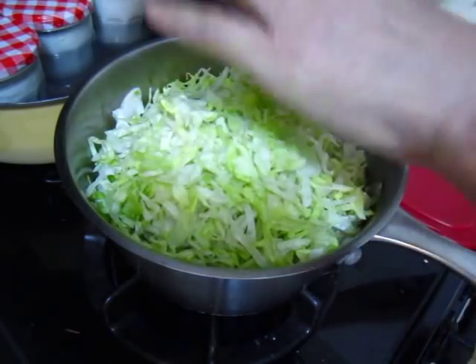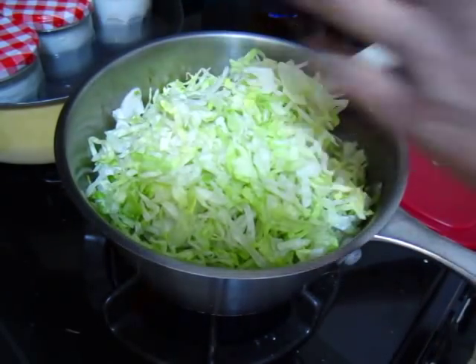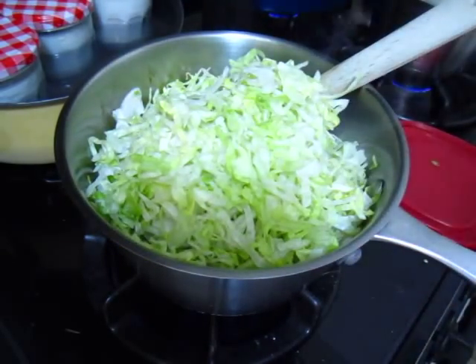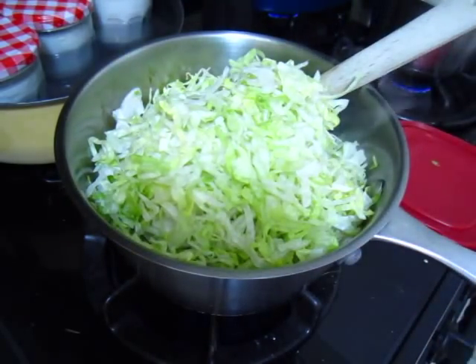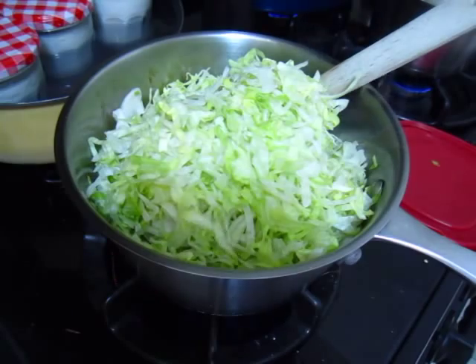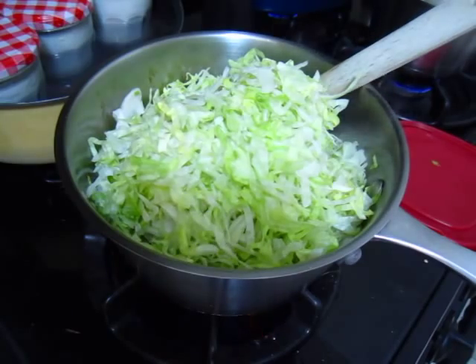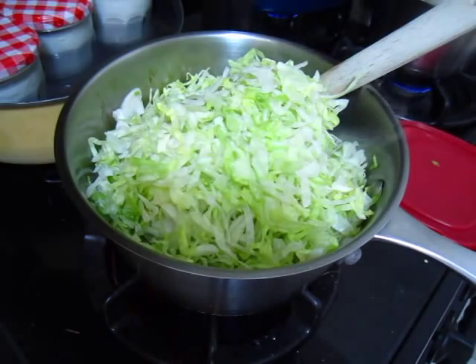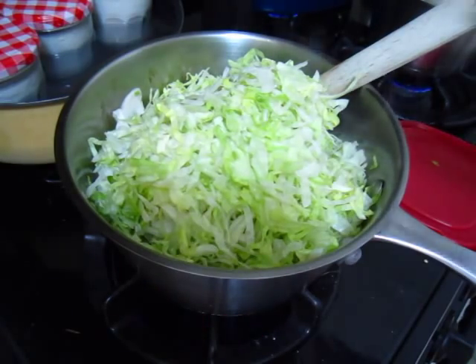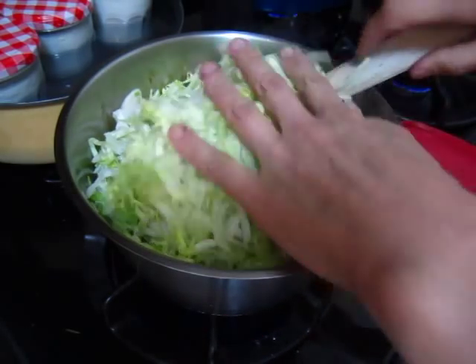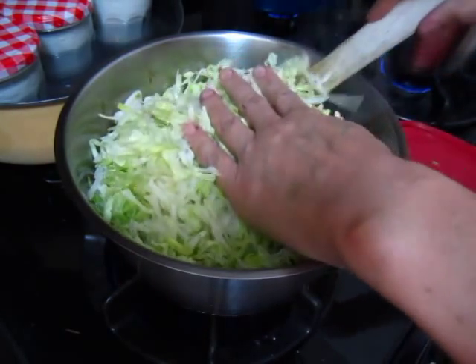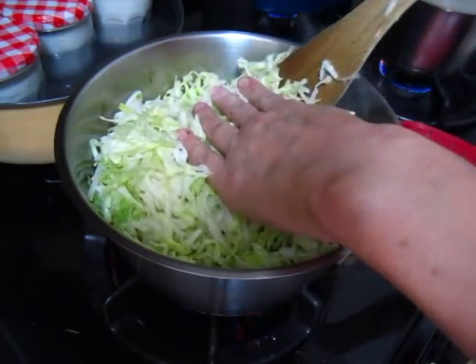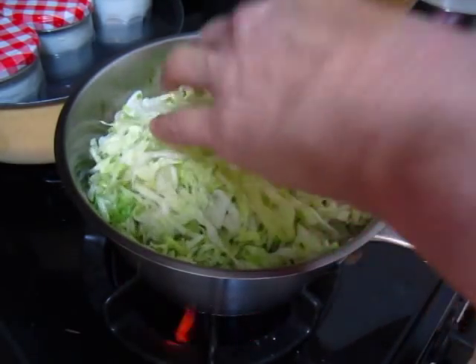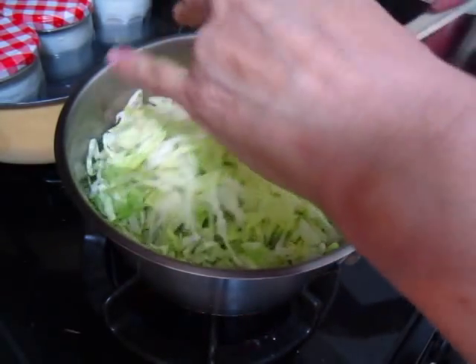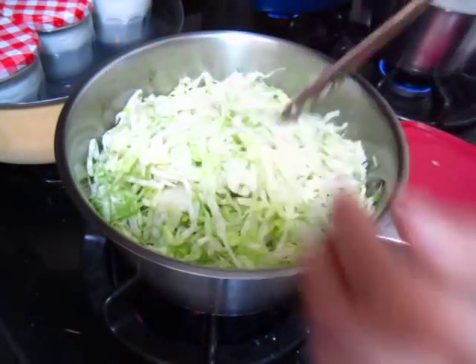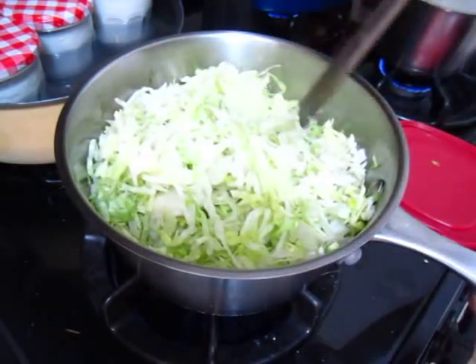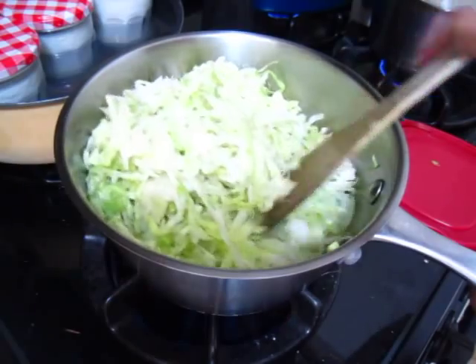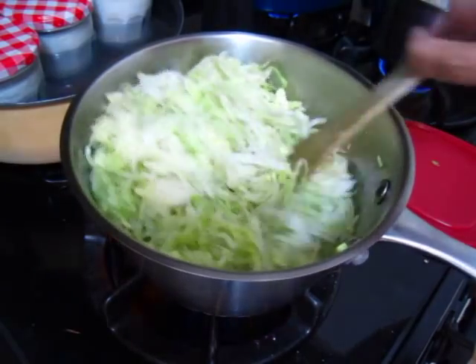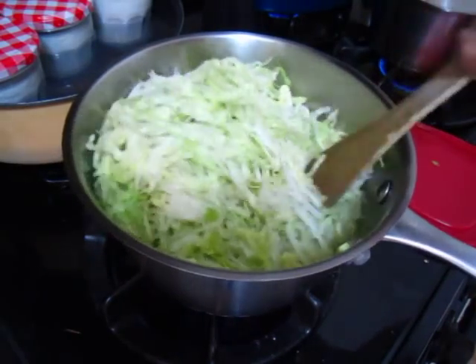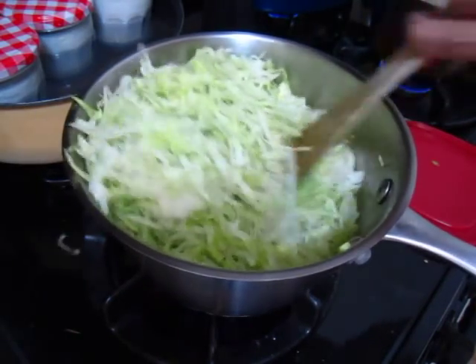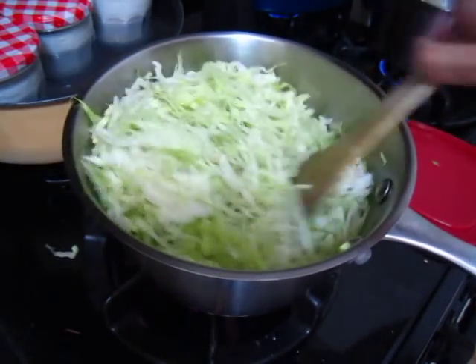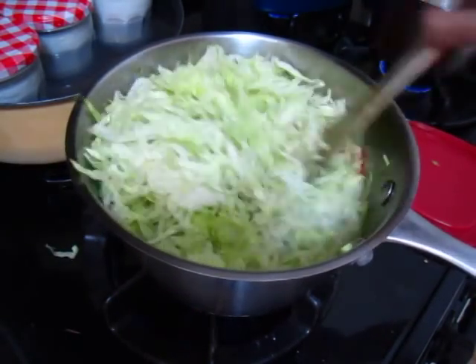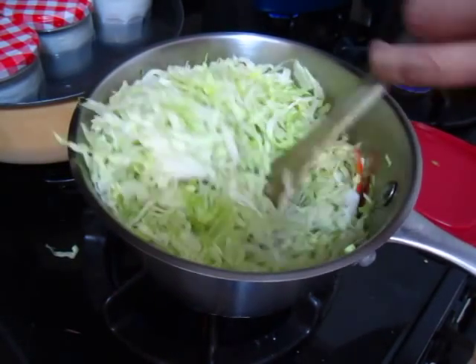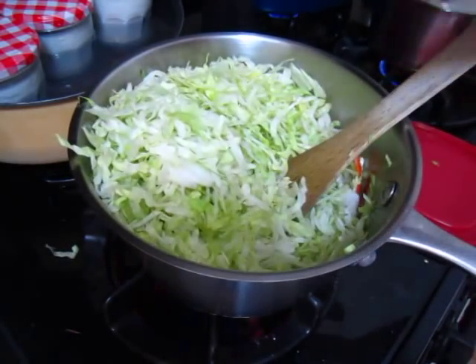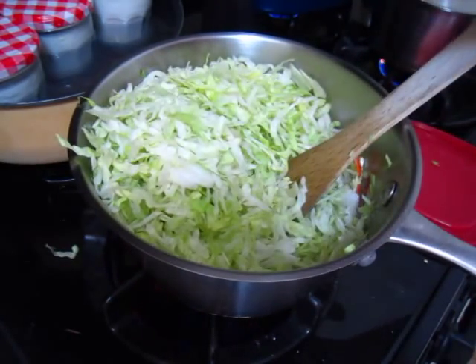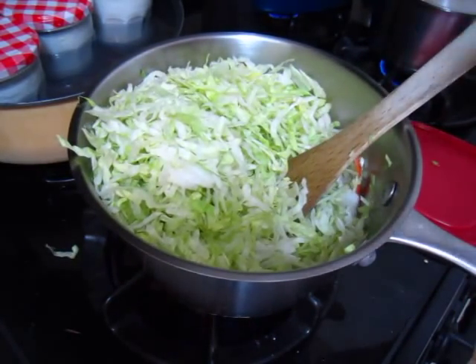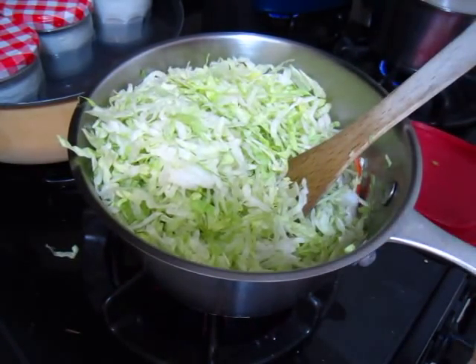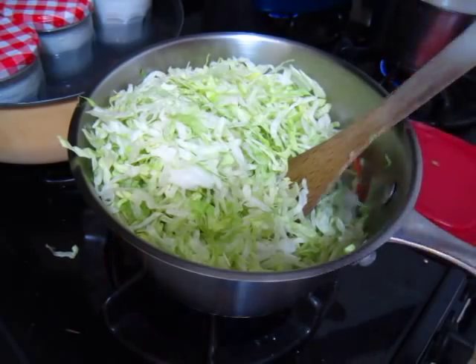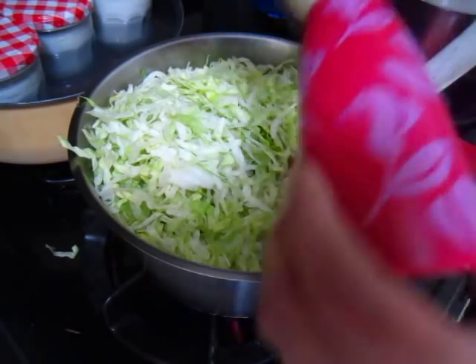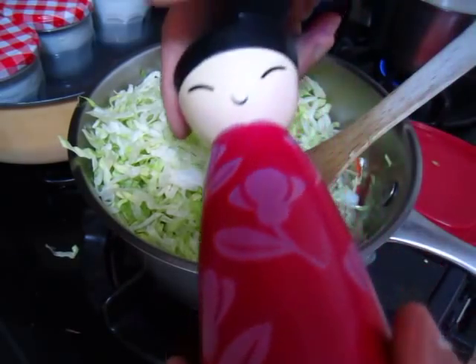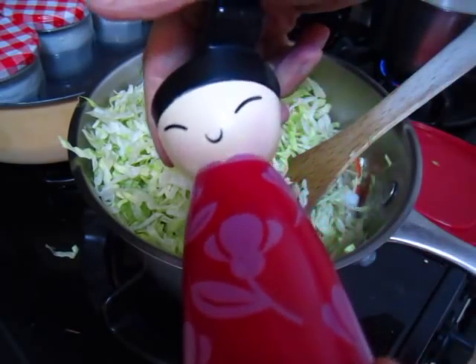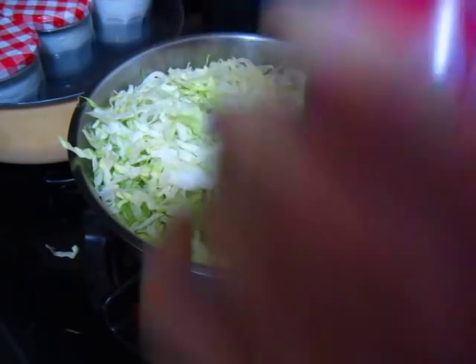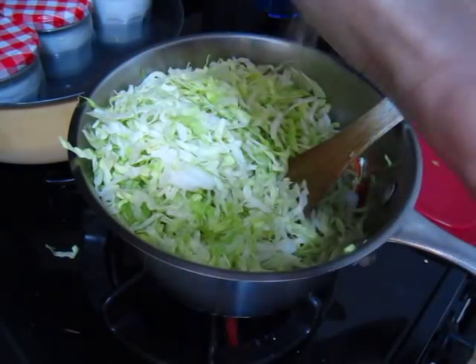Okay, put more flour in. I think I need to put some more salt. Hello. Okay, let's go to the salad.